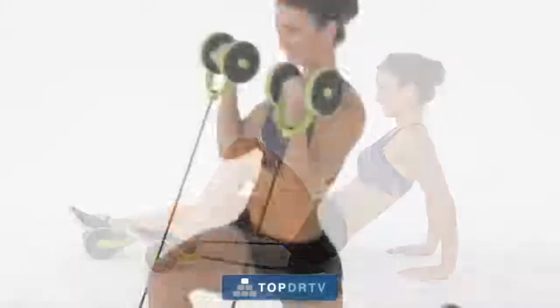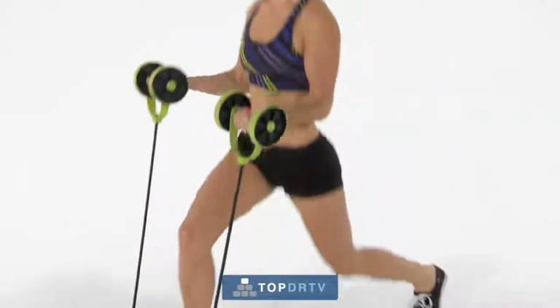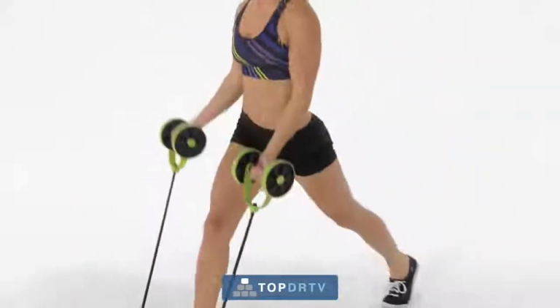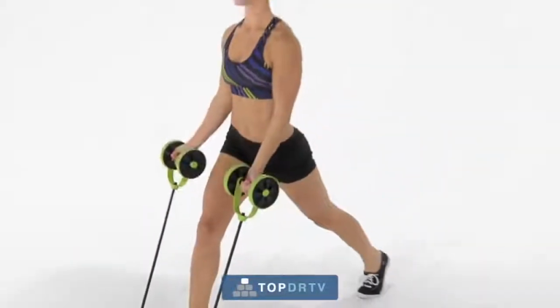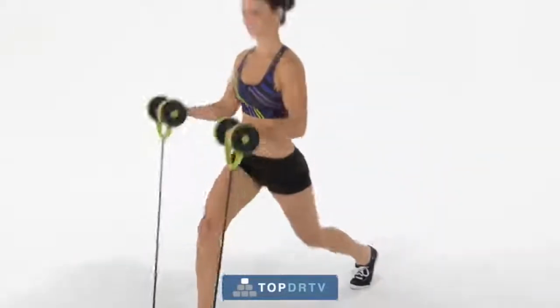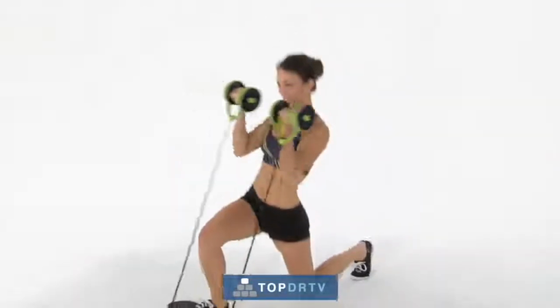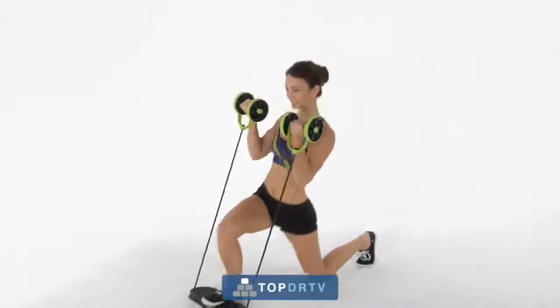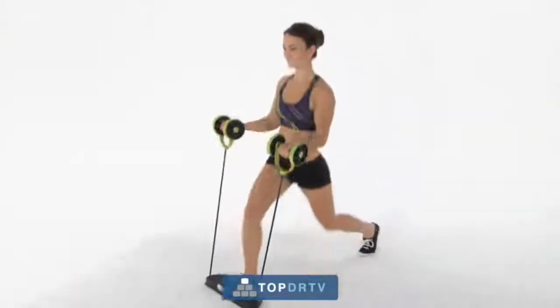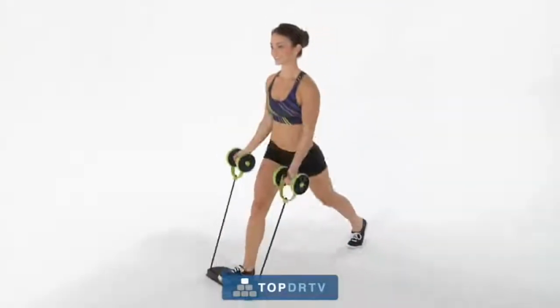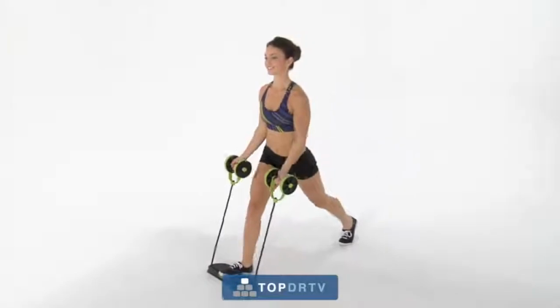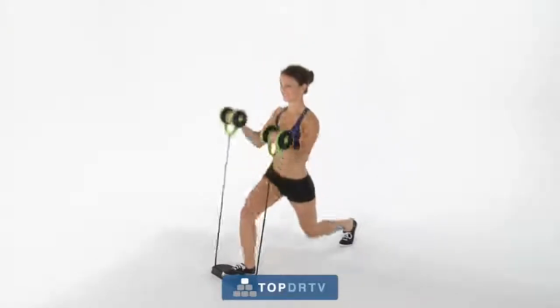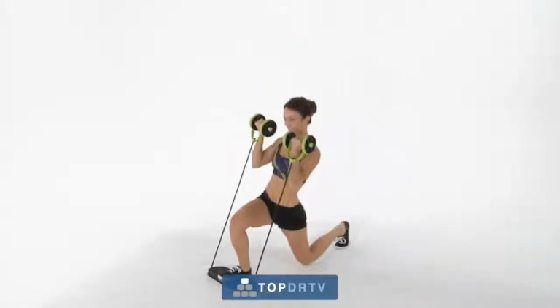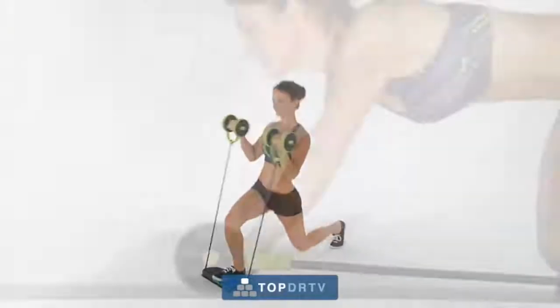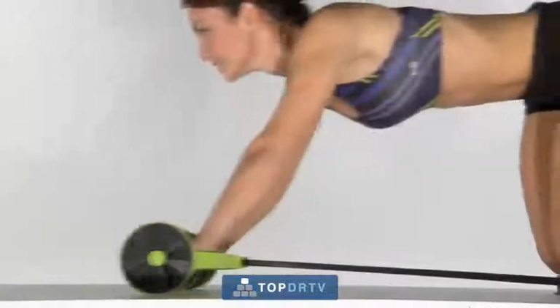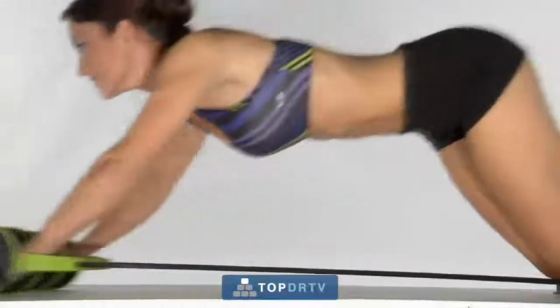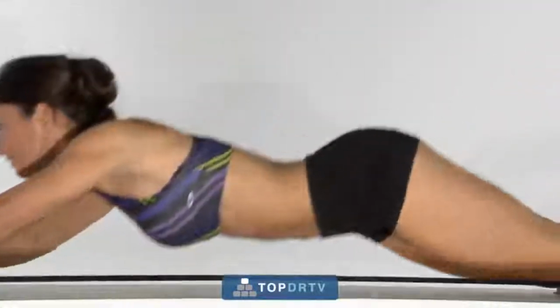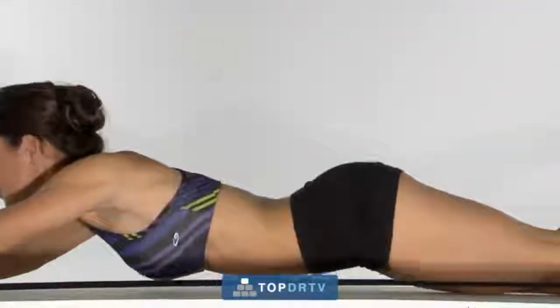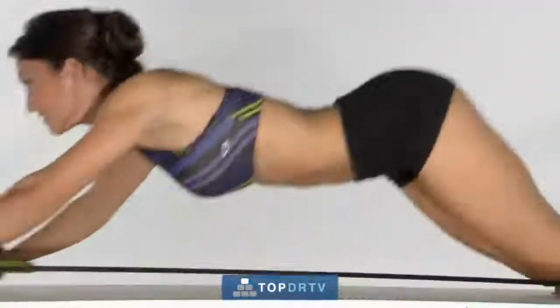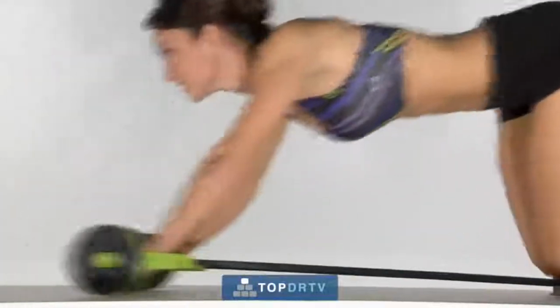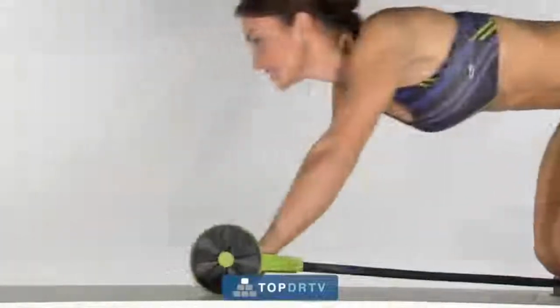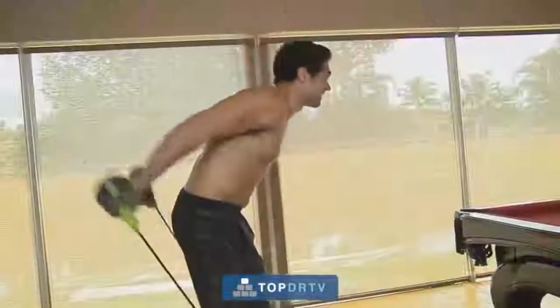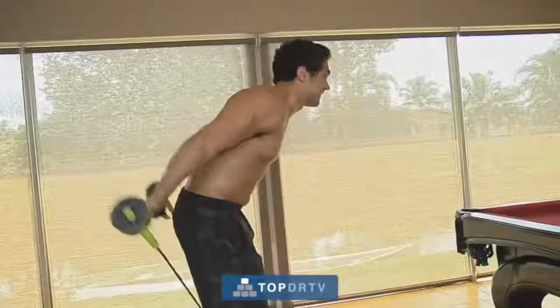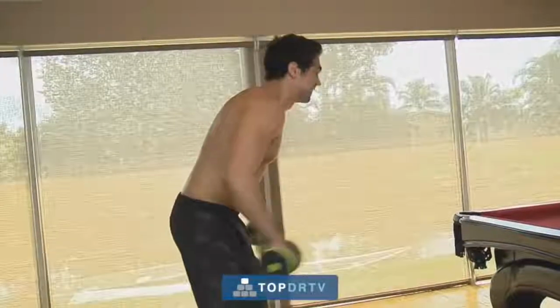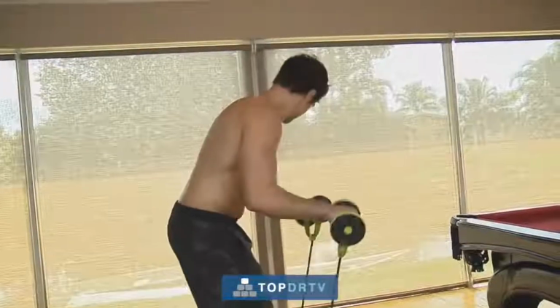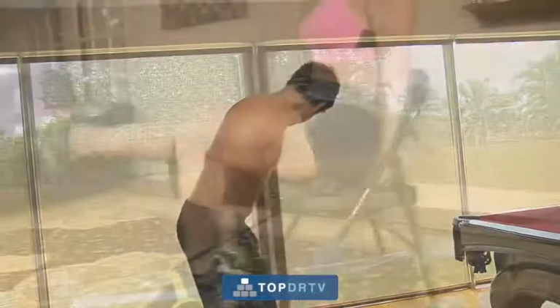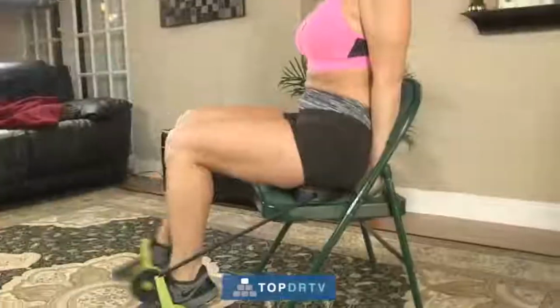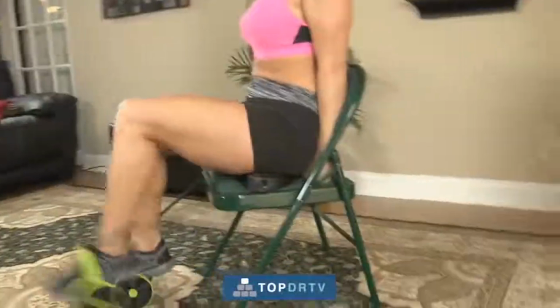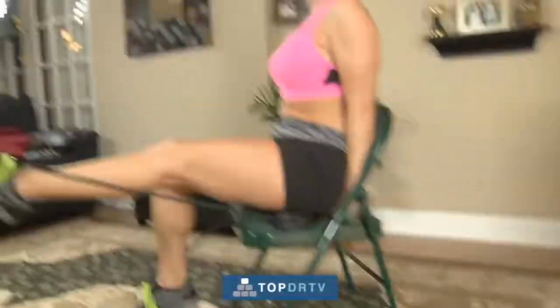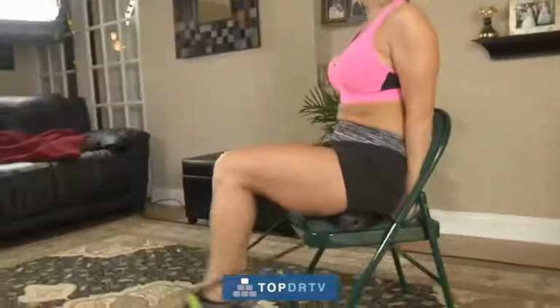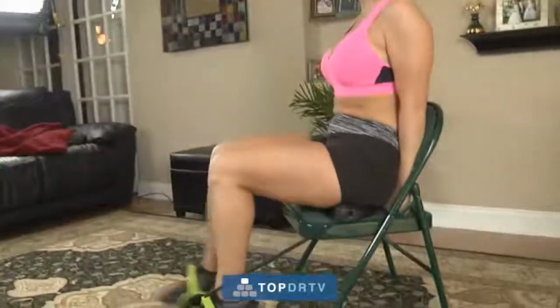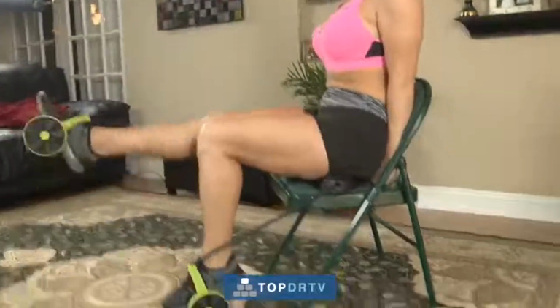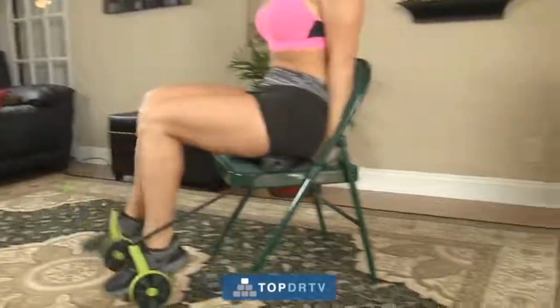And even develop your chest, shoulders, arms, and back — all in the same movement. It fully engages your body's core and upper body muscles, working them harder, more rapidly, and more thoroughly than they've ever been exercised before.